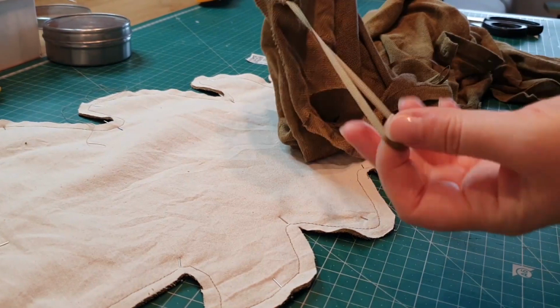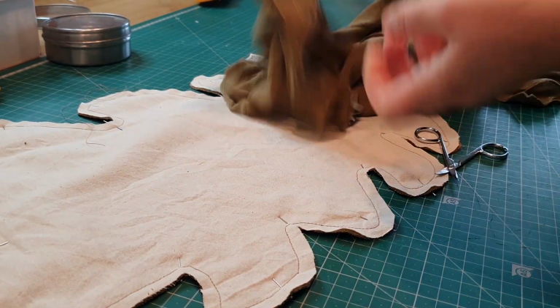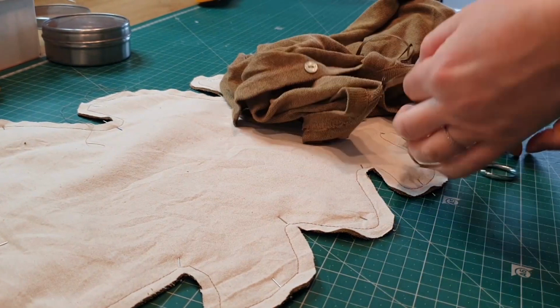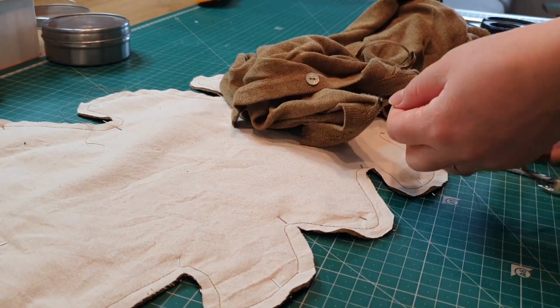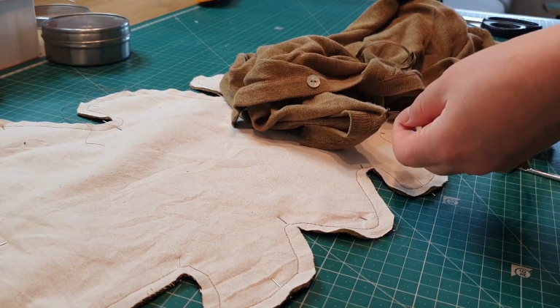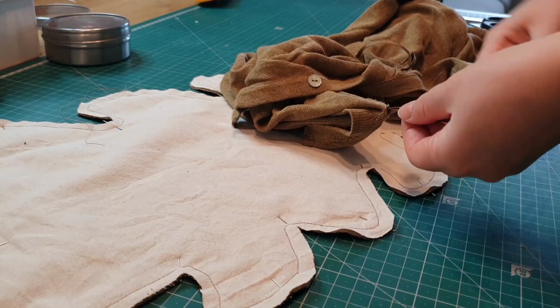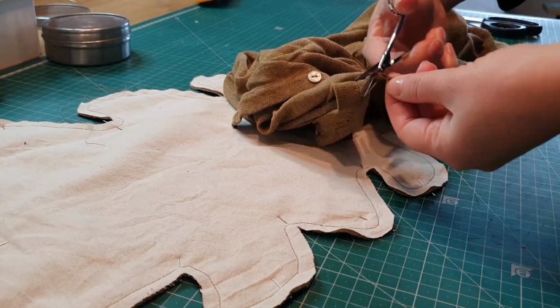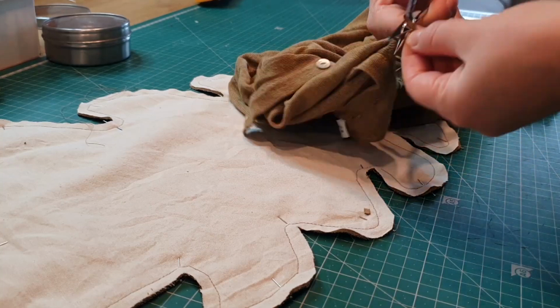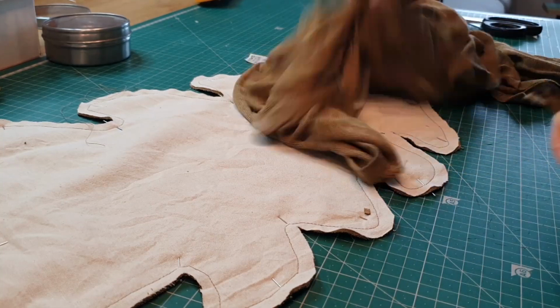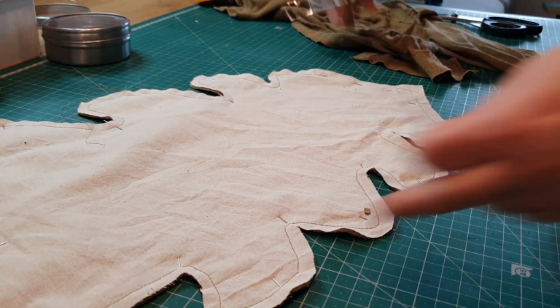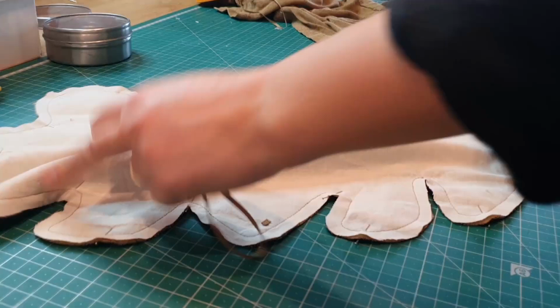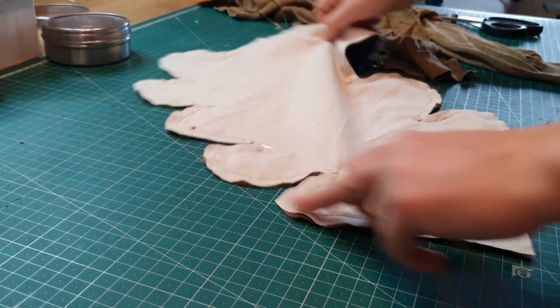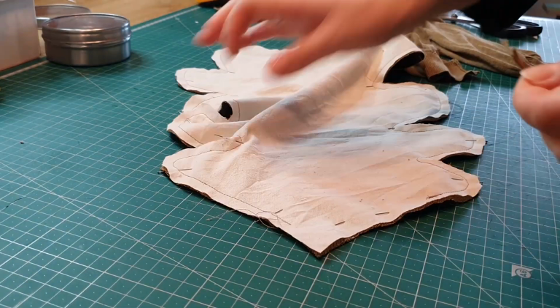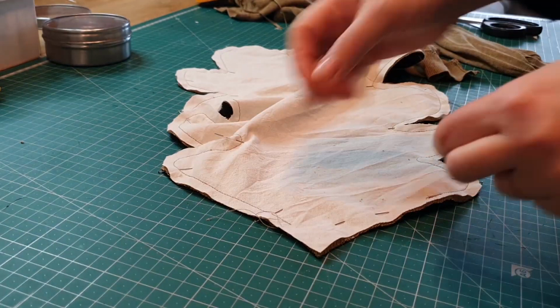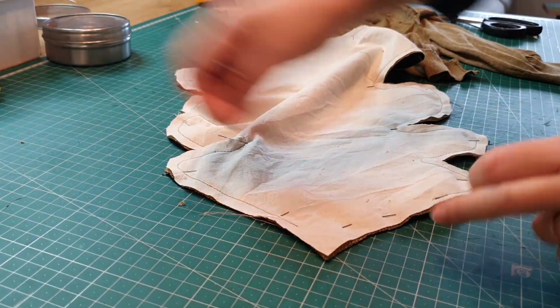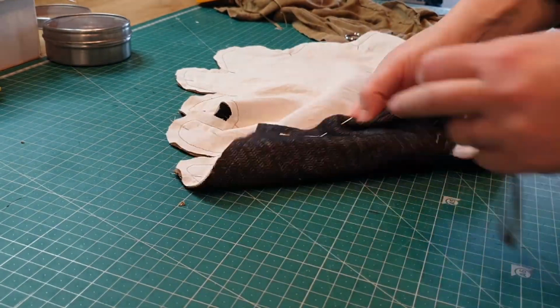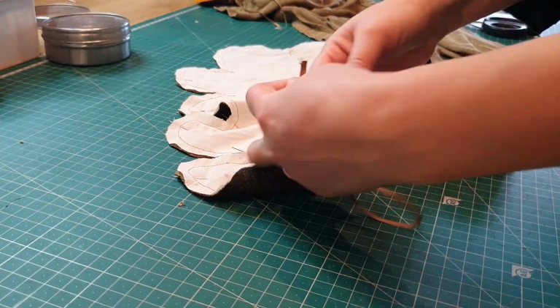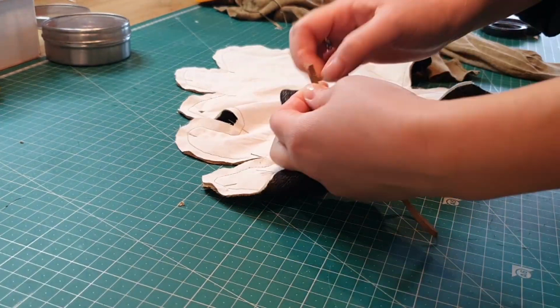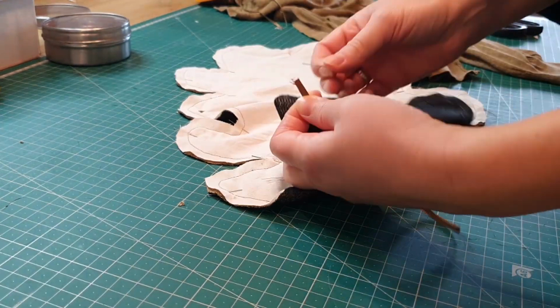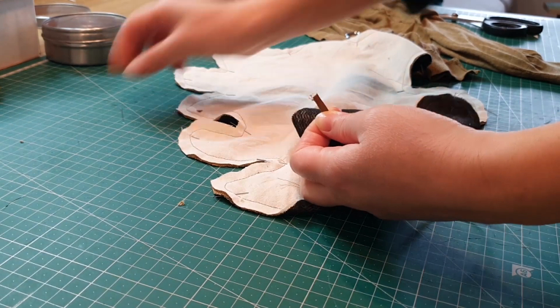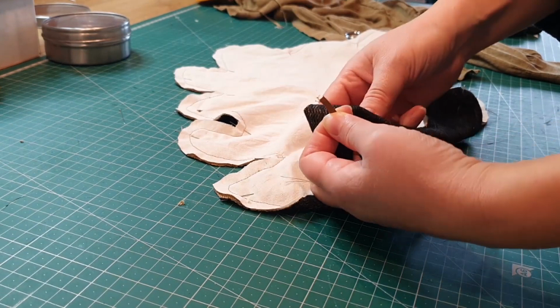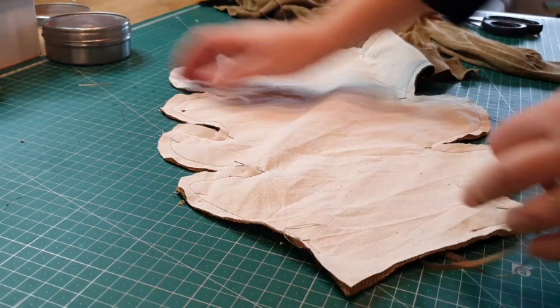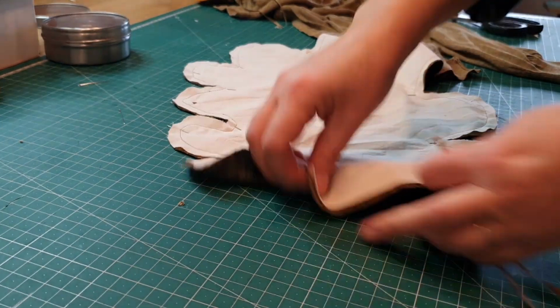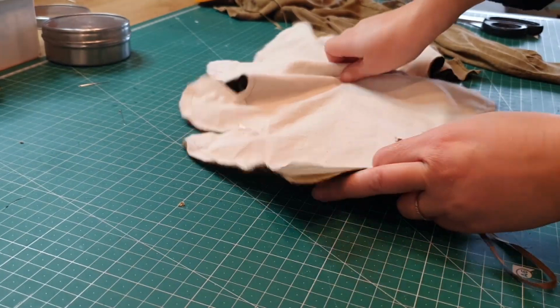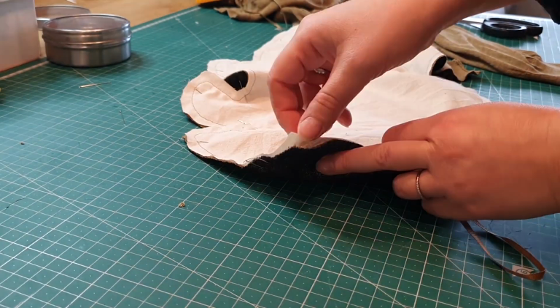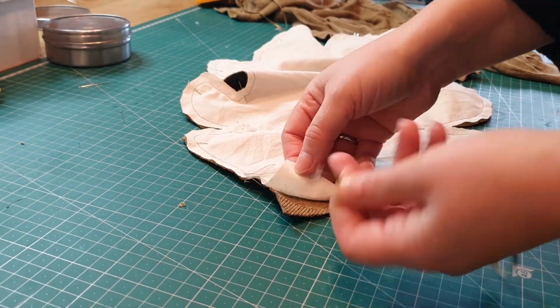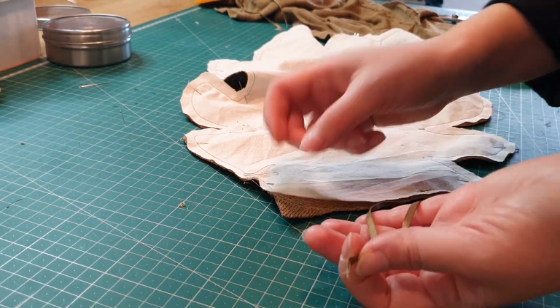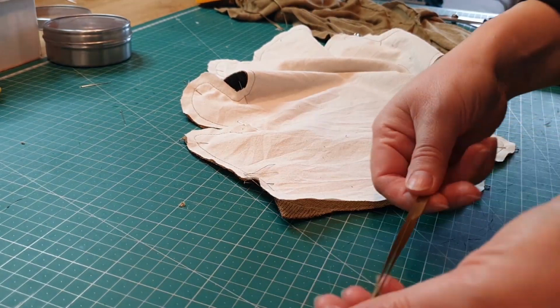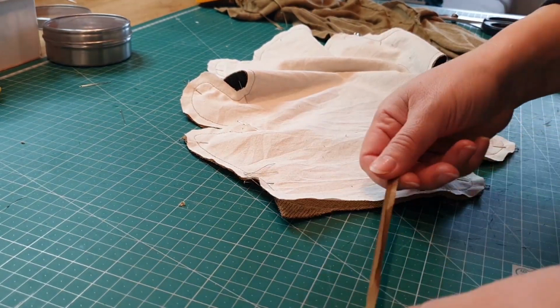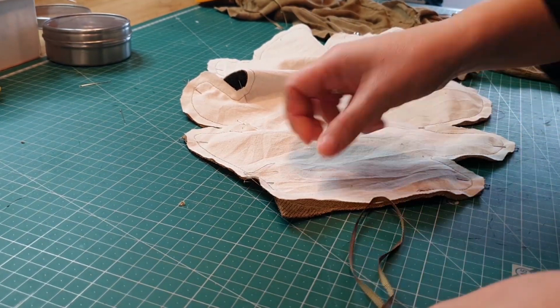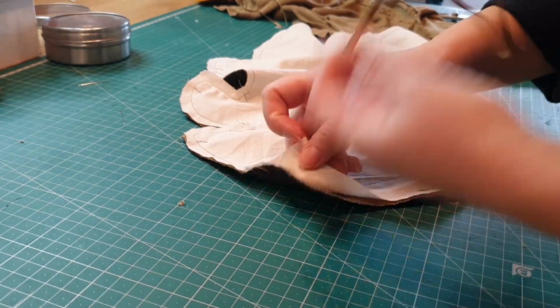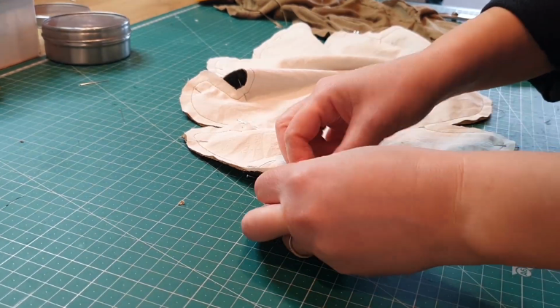I also thought it would be fun and realistic to attach a stem — this is a leaf-shaped pillow and I was trying to mimic a stem.